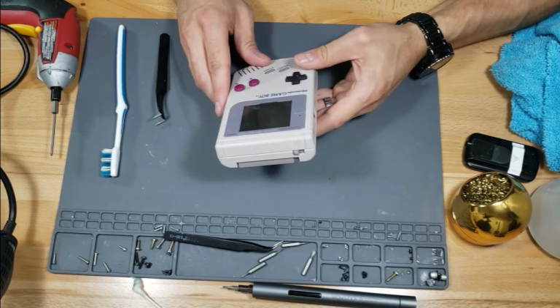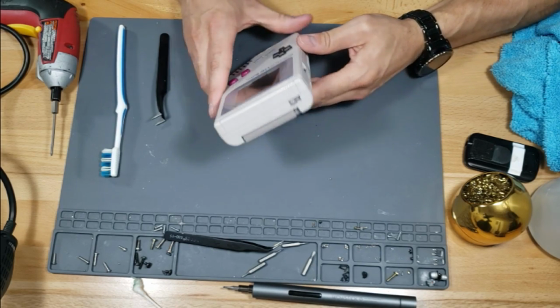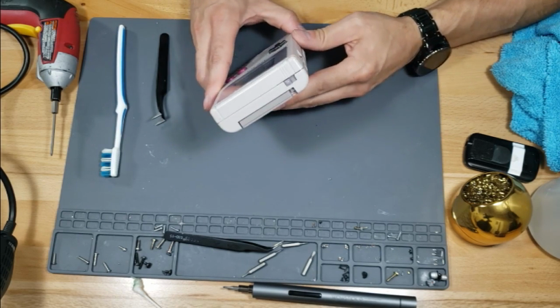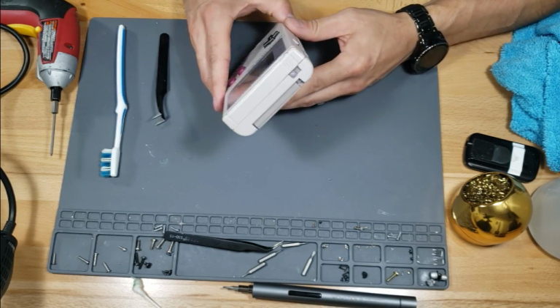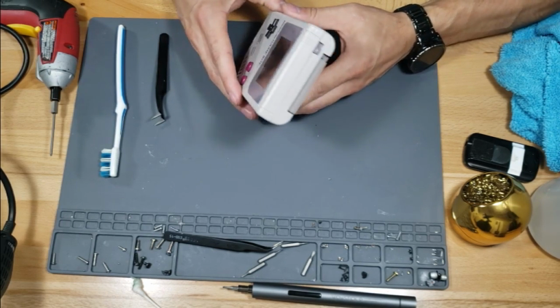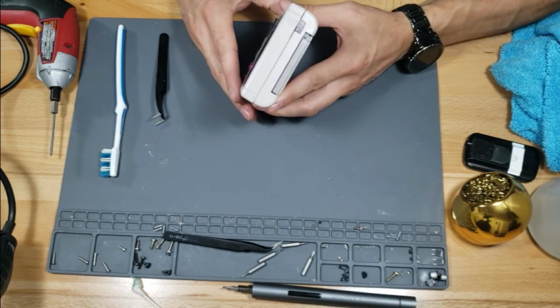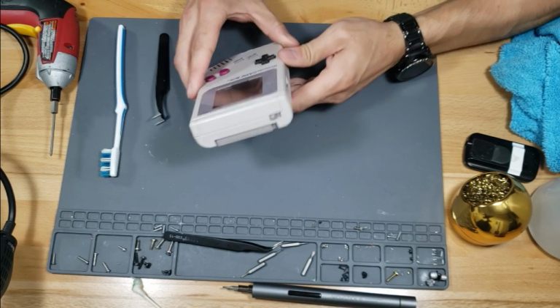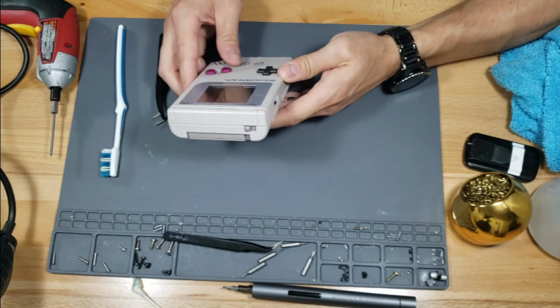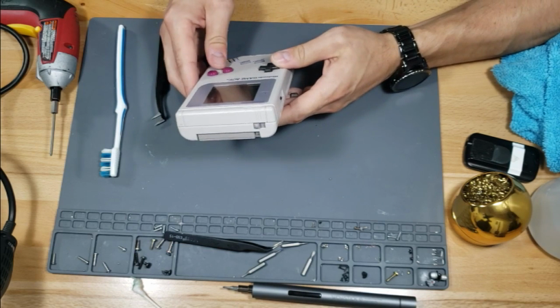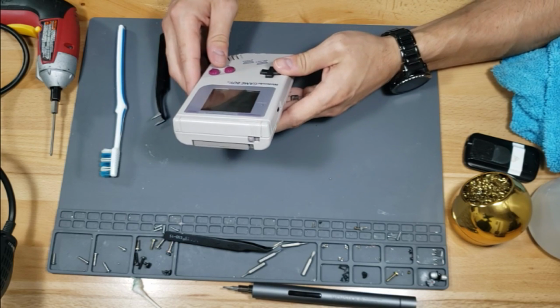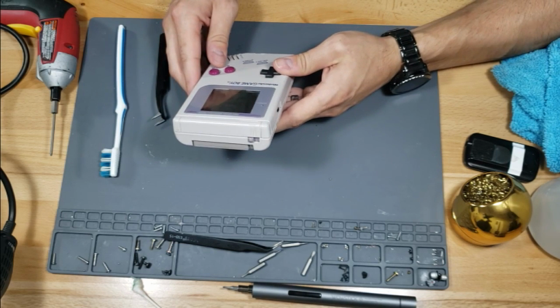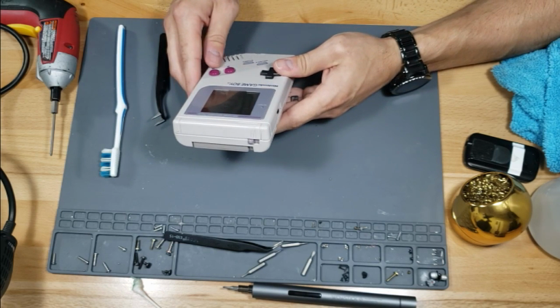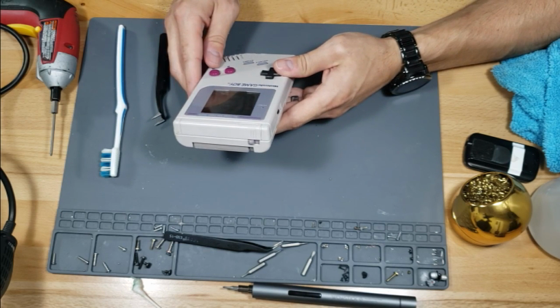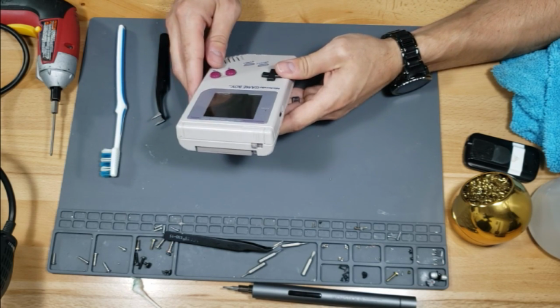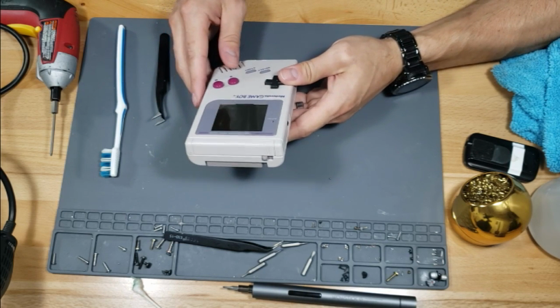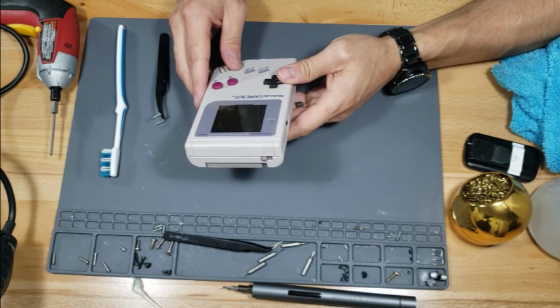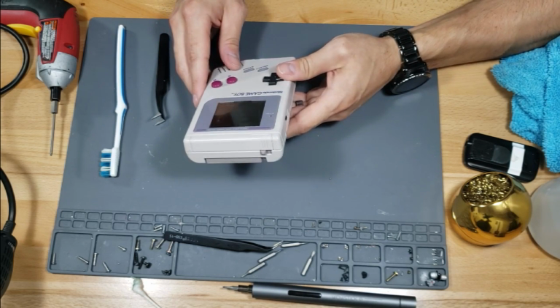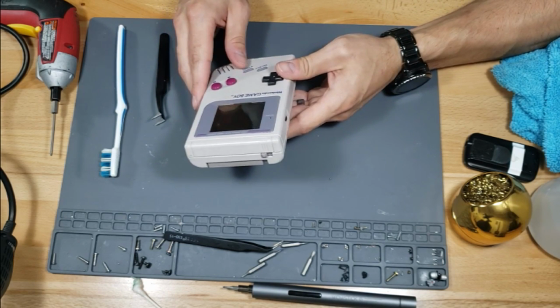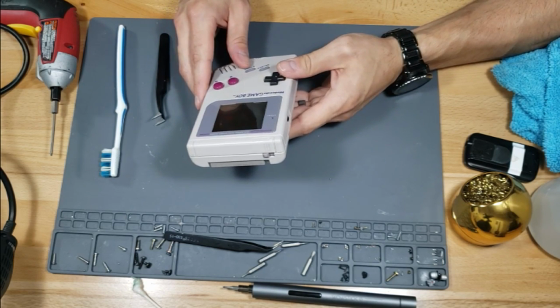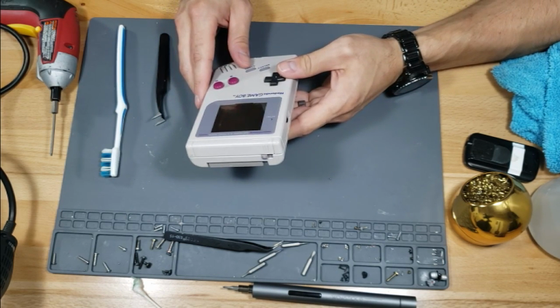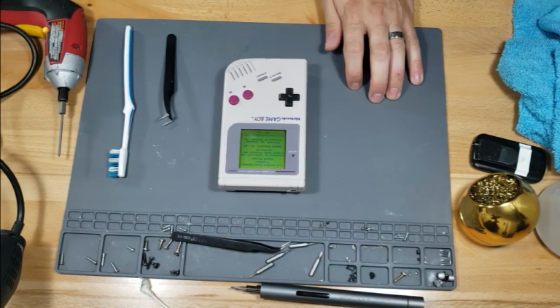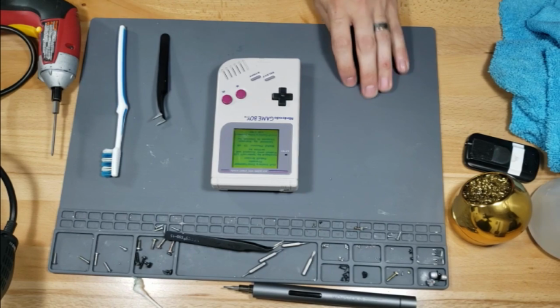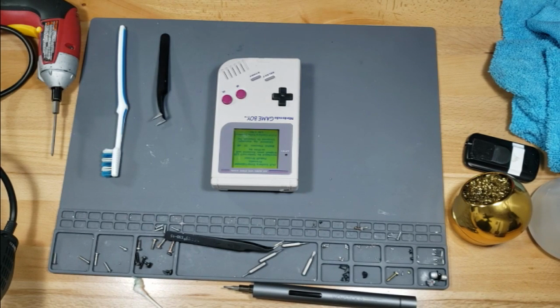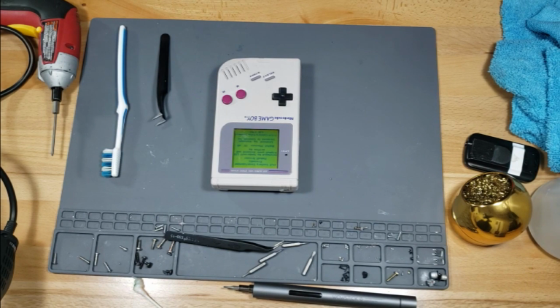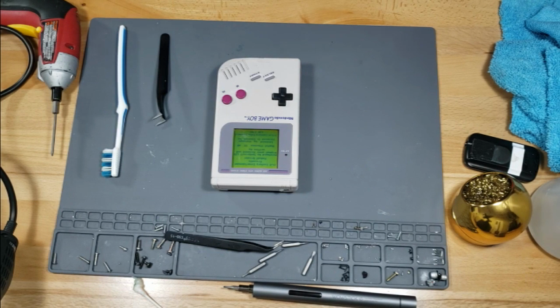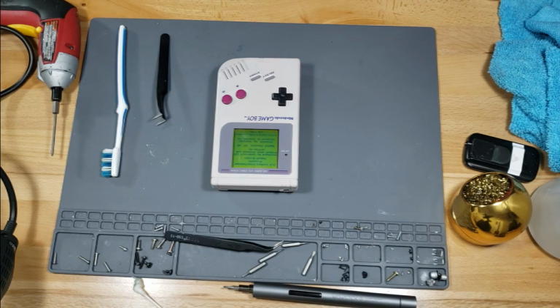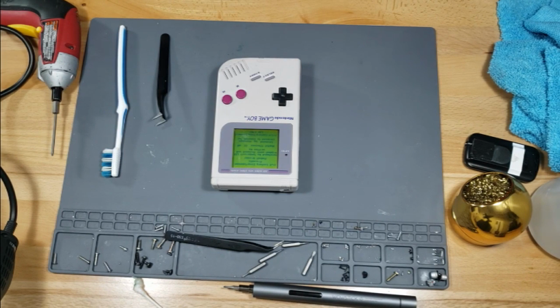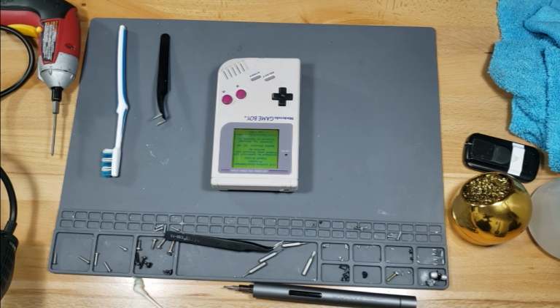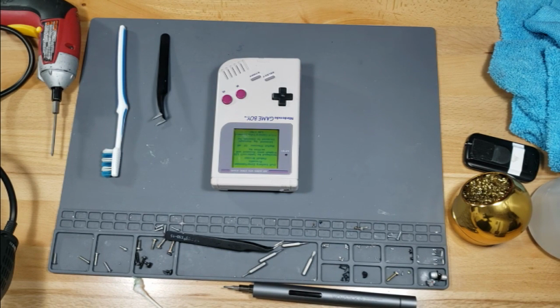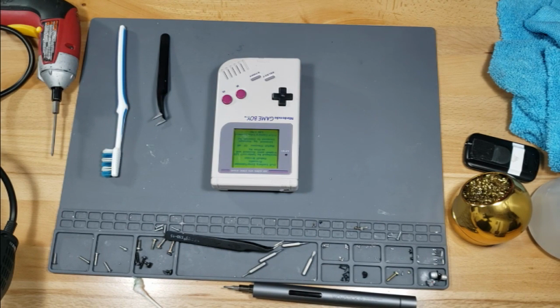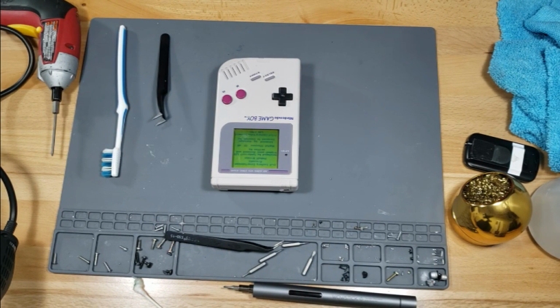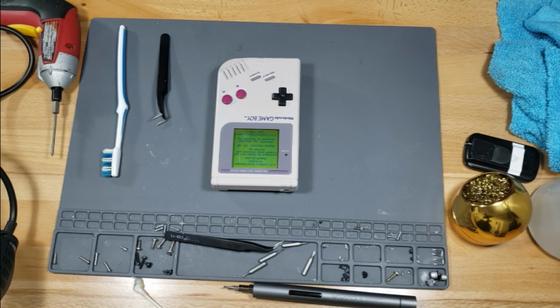It works! I don't know, whatever we did worked. I fixed it! Oh yeah! Thanks. How come you didn't wait for me, dad? Oh, why do you still have the switch parts?